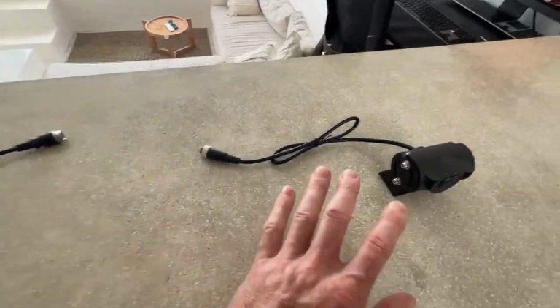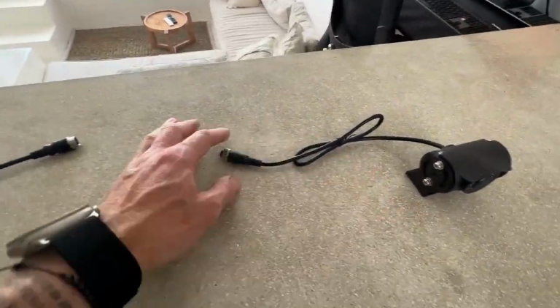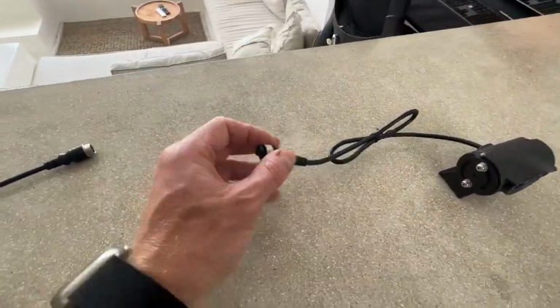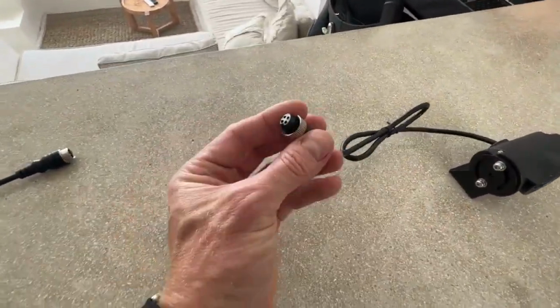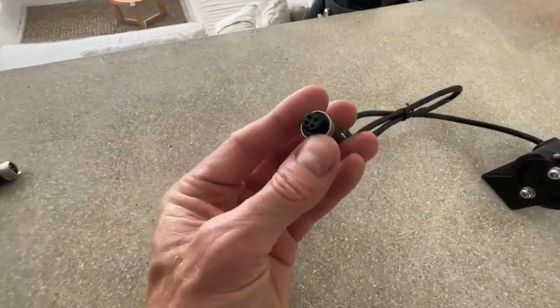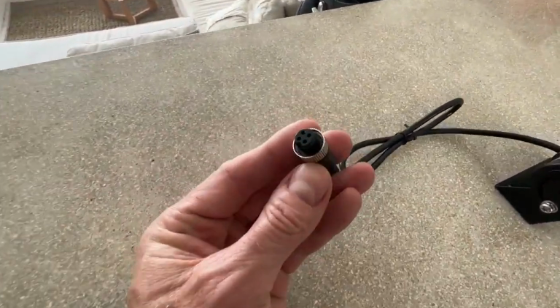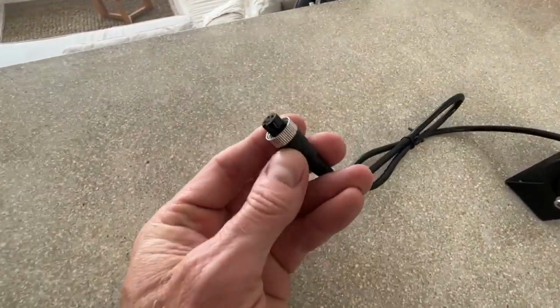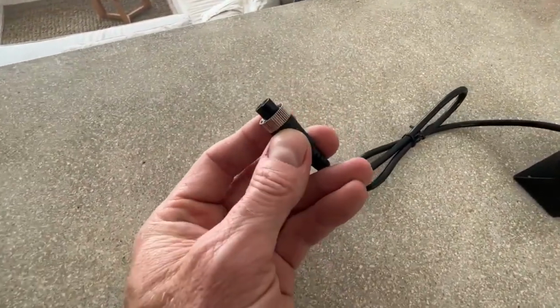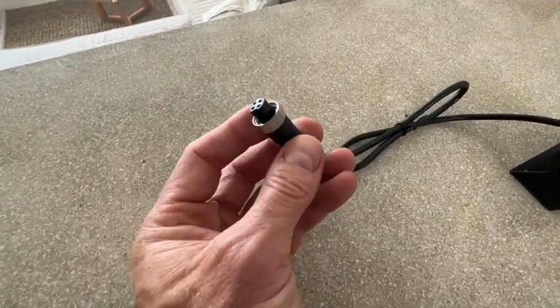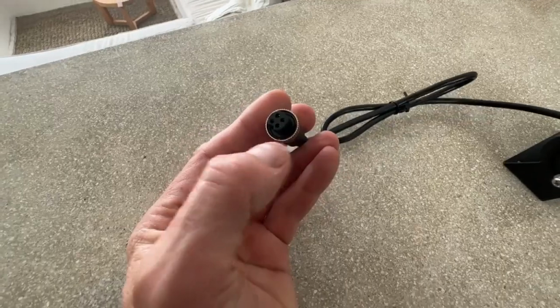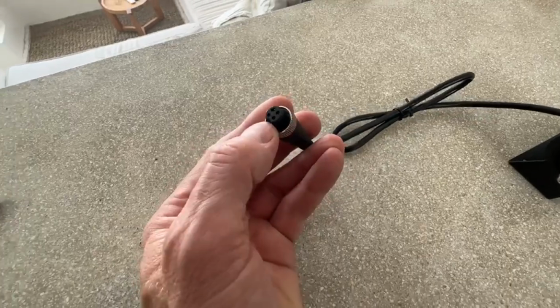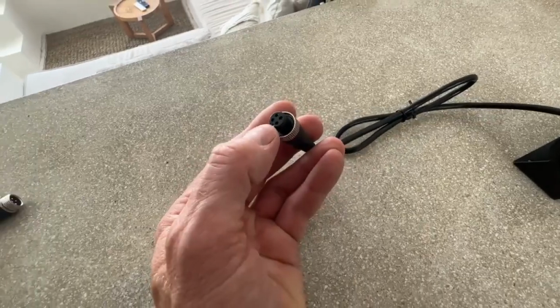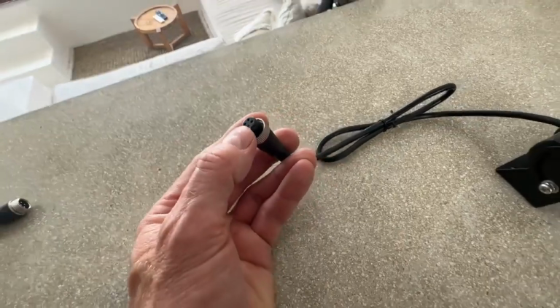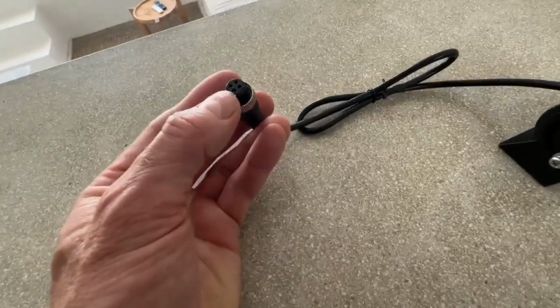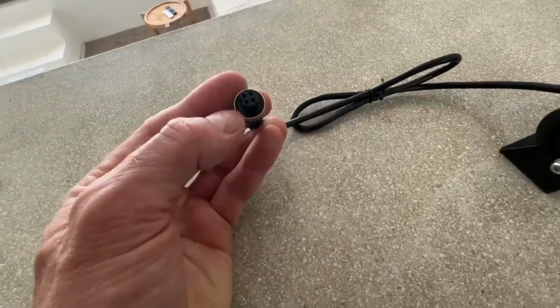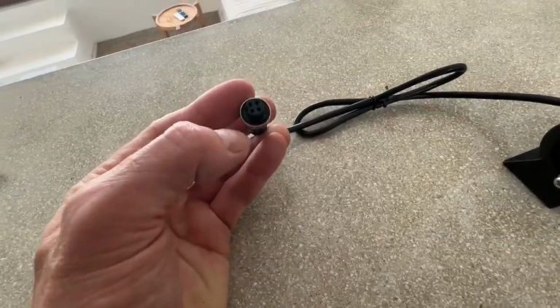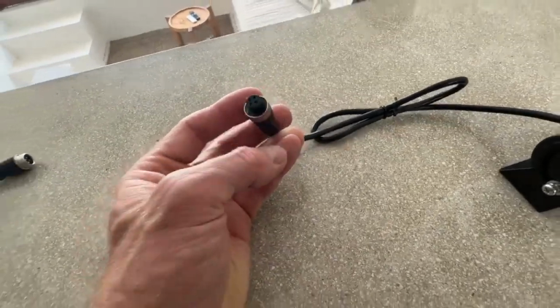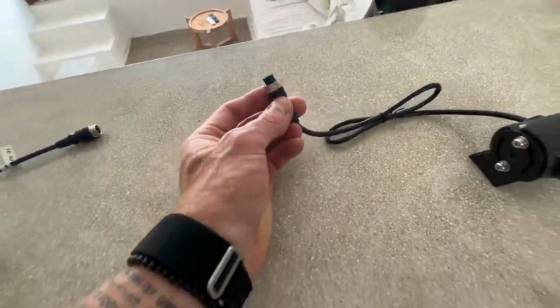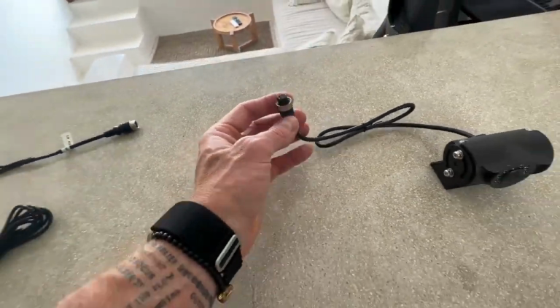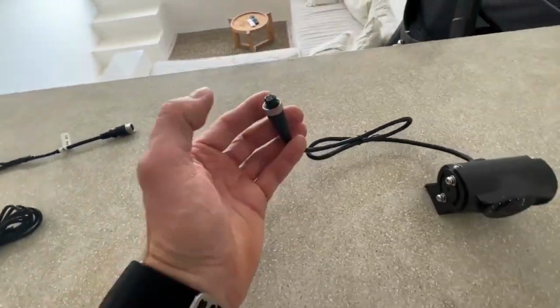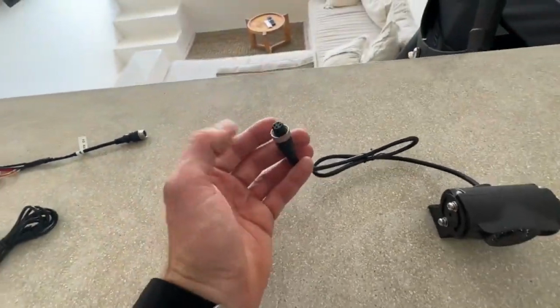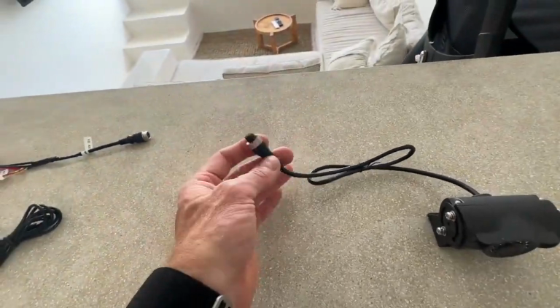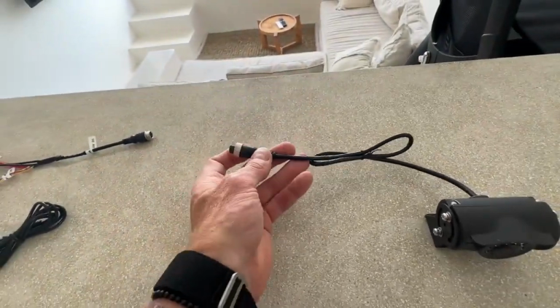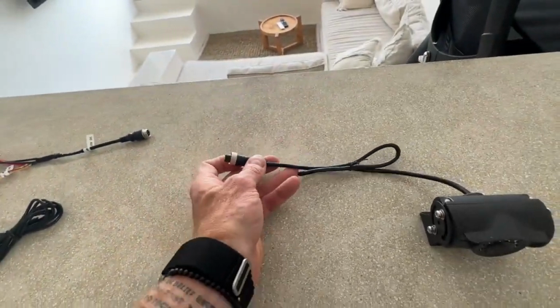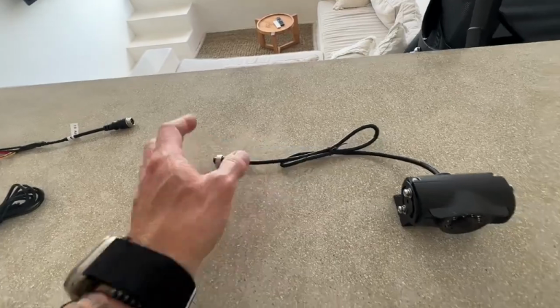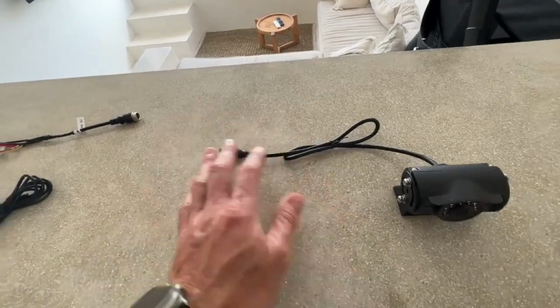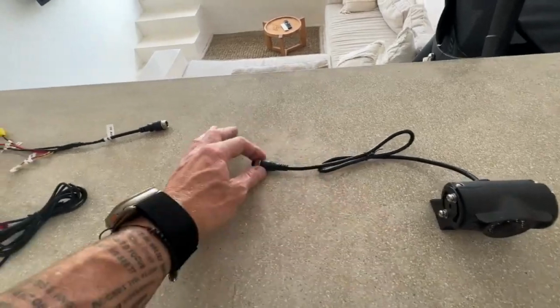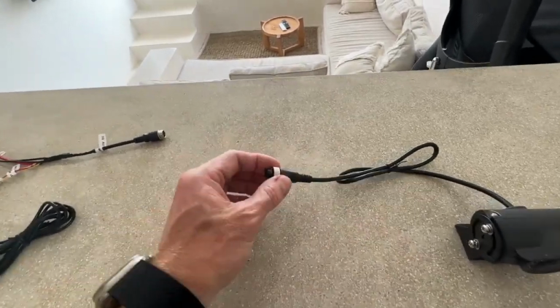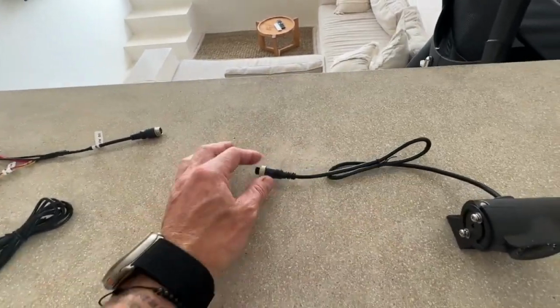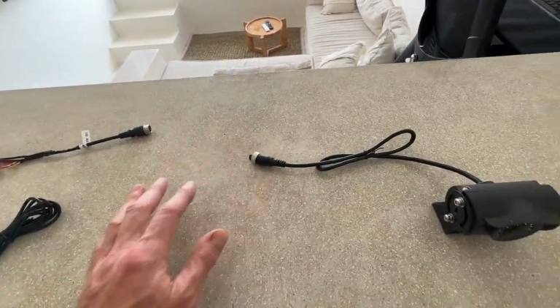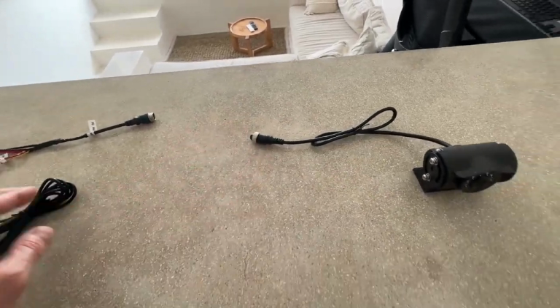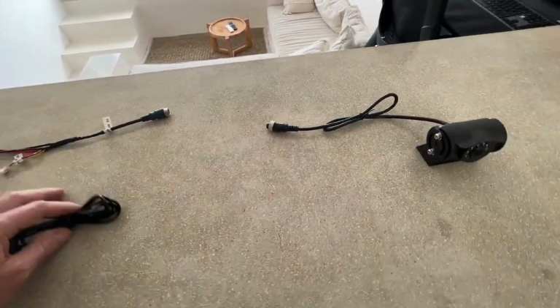Now this is a traditional style camera. It has this aviation four pin connector. These are very common on the market at the moment. If you have a Safety Dave camera or any other camera like this, they're all going to wire the same way.